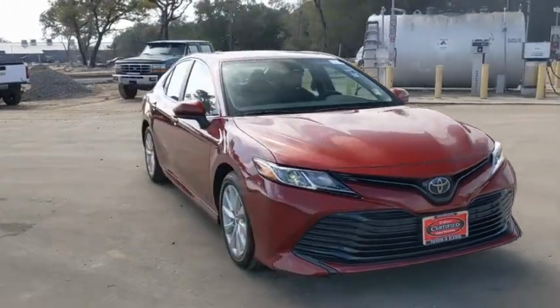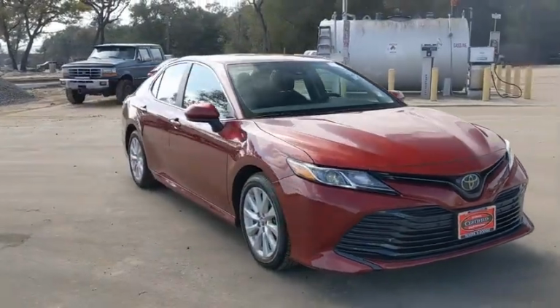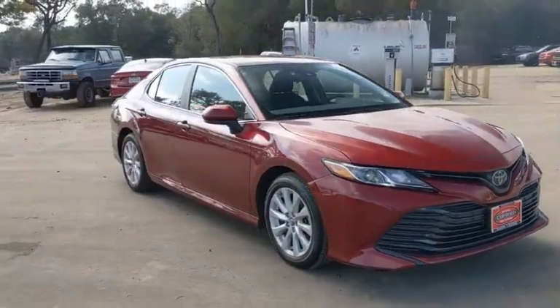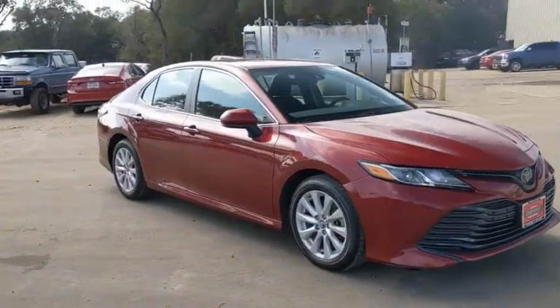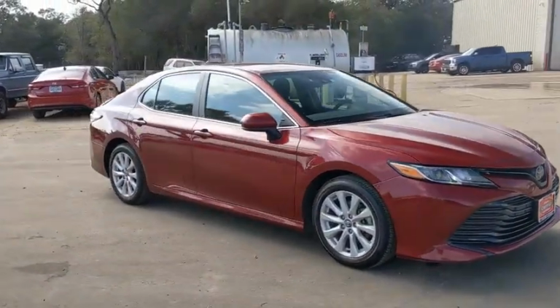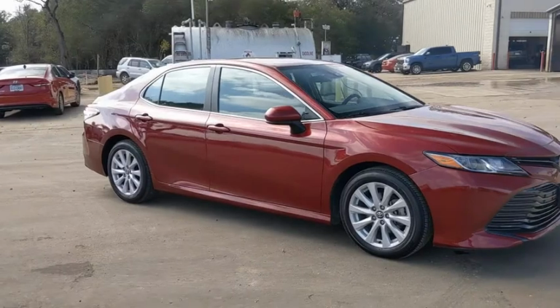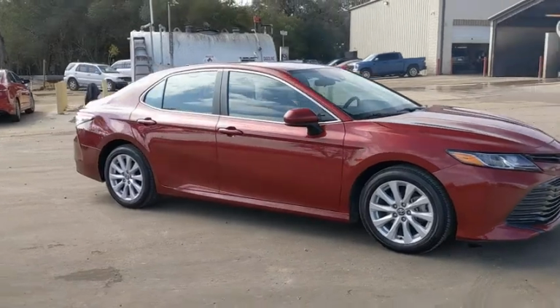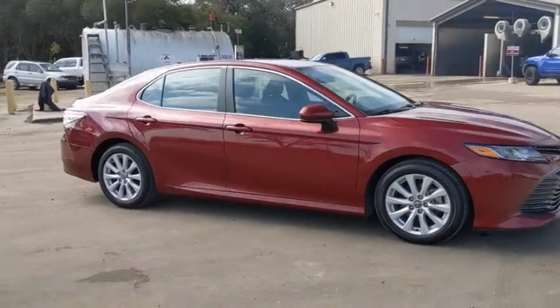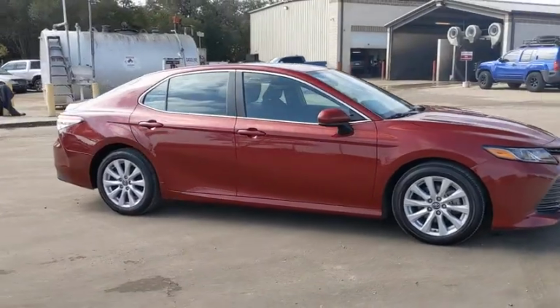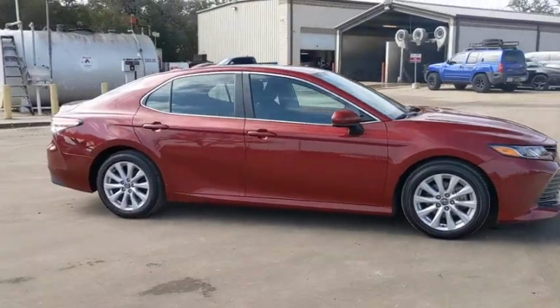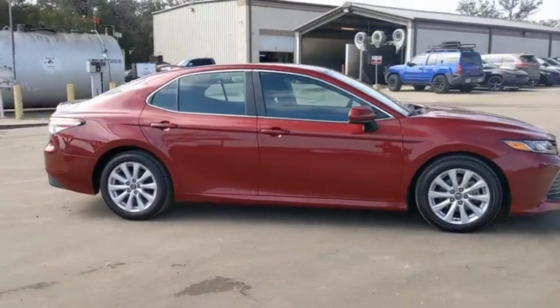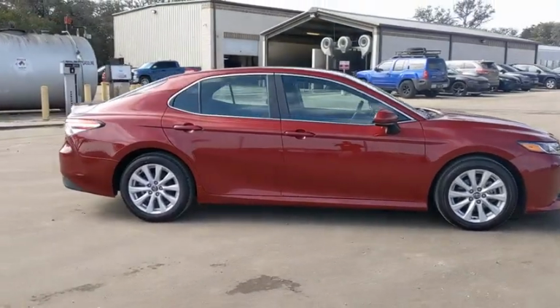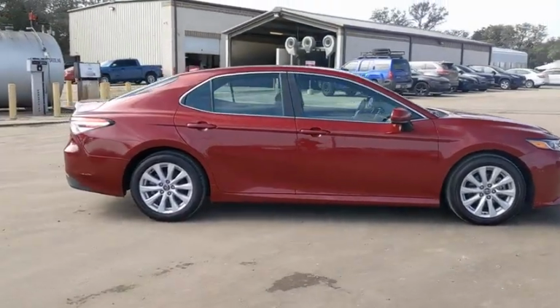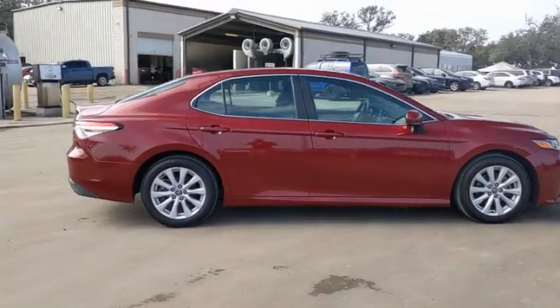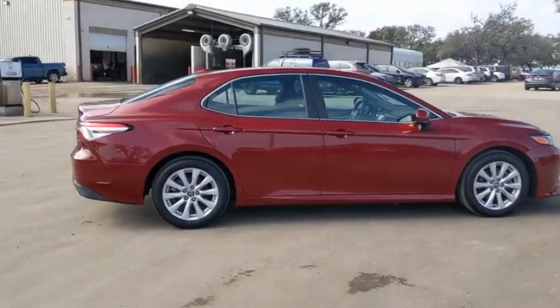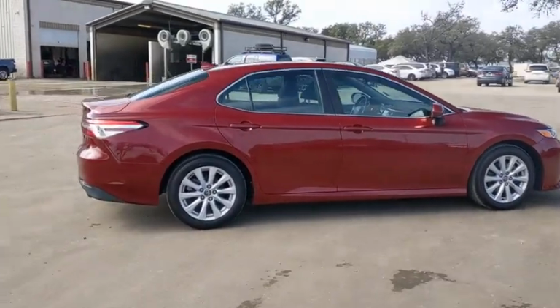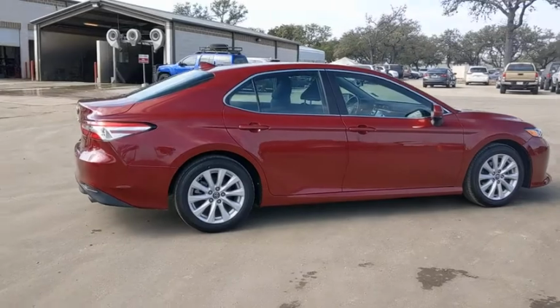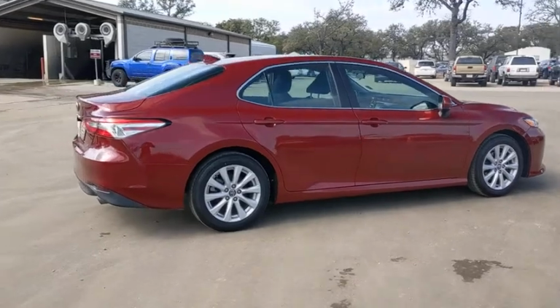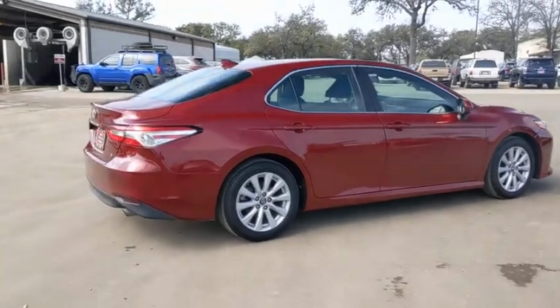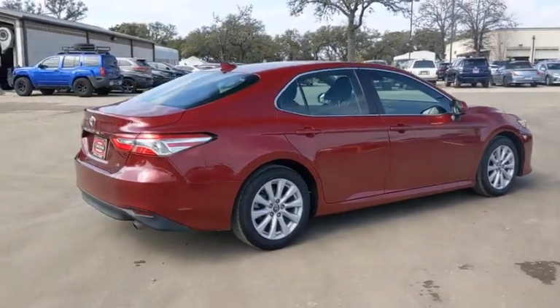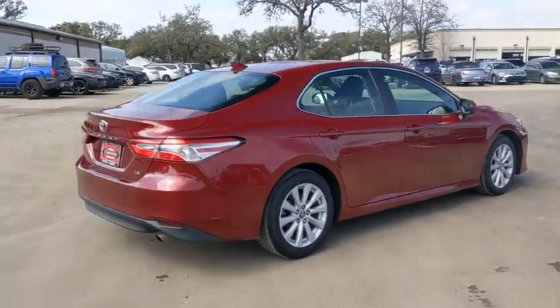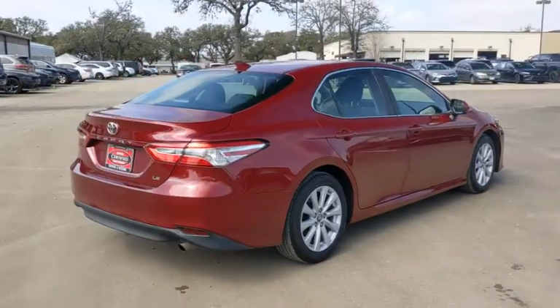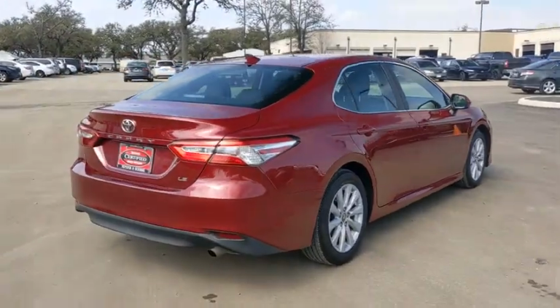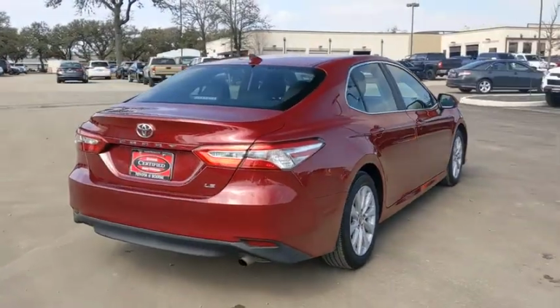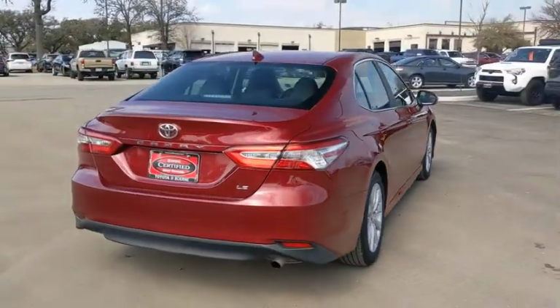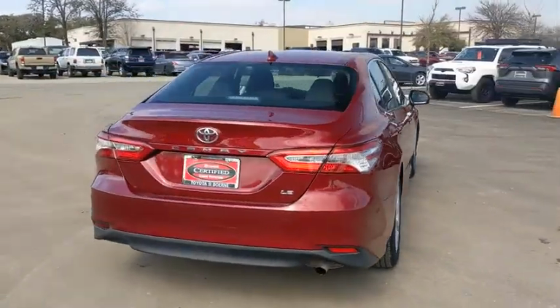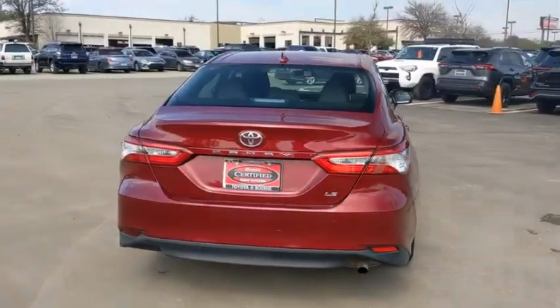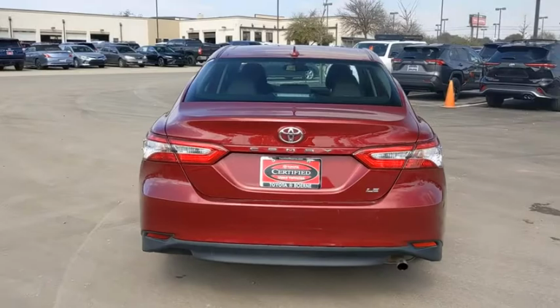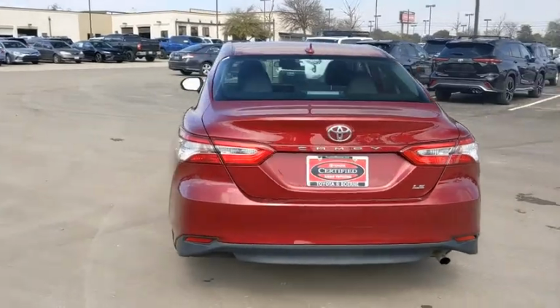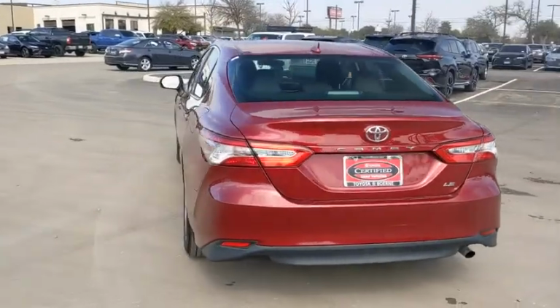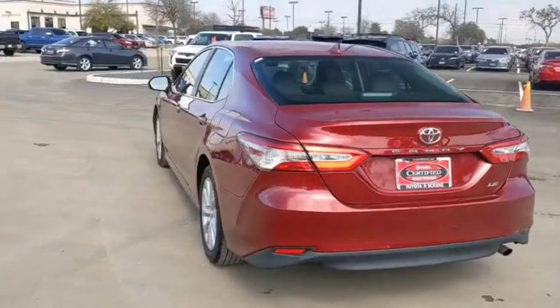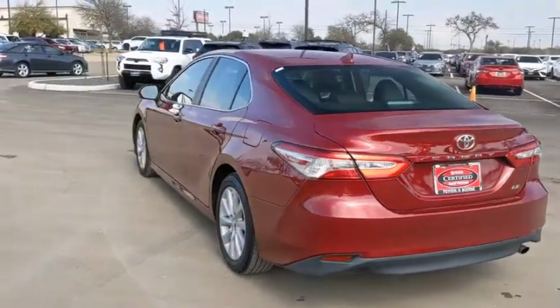Here are some of this vehicle's great options: traction control, Bluetooth, dual airbags, alloy wheels, power steering, four-wheel disc brakes, rear window defroster, power windows, security system, electronic stability control, trip computer.